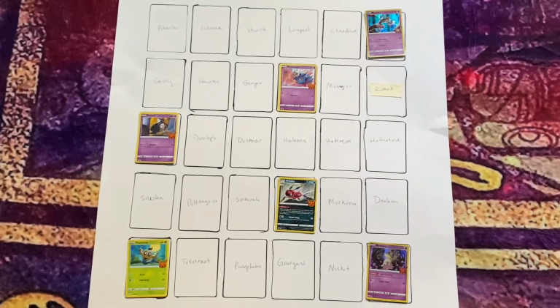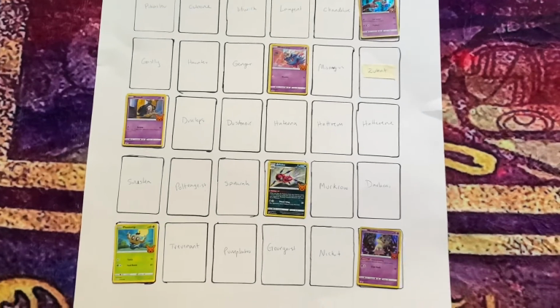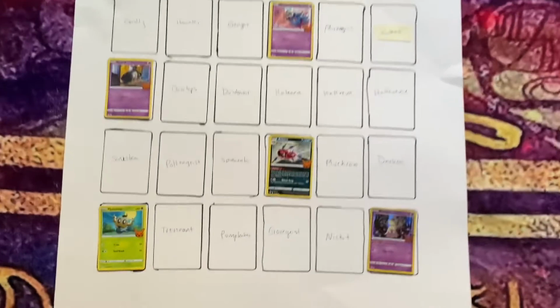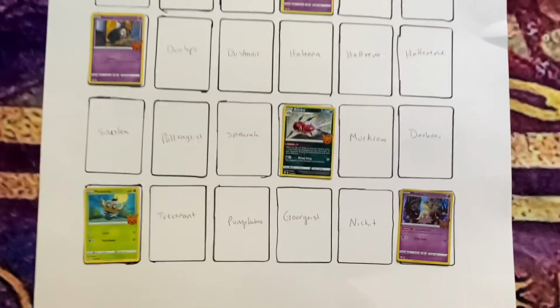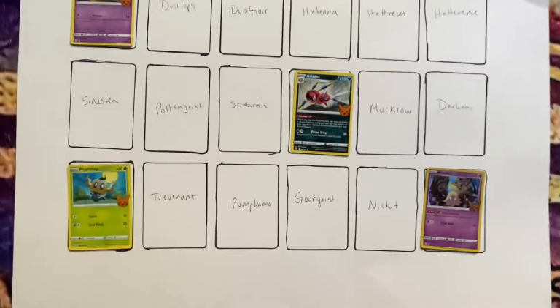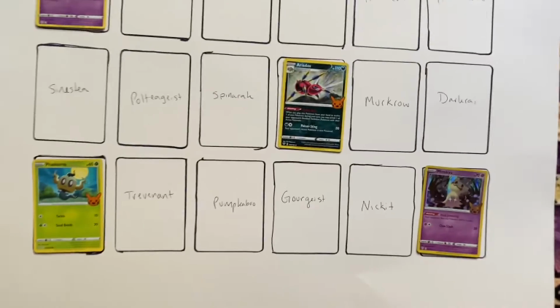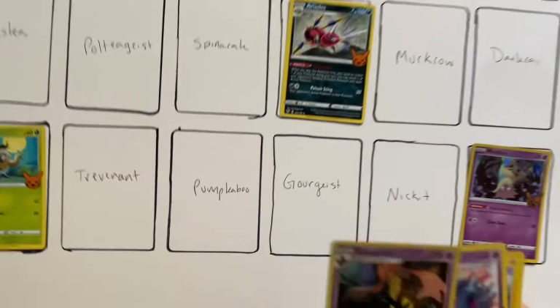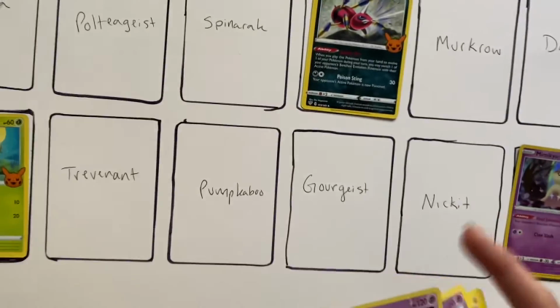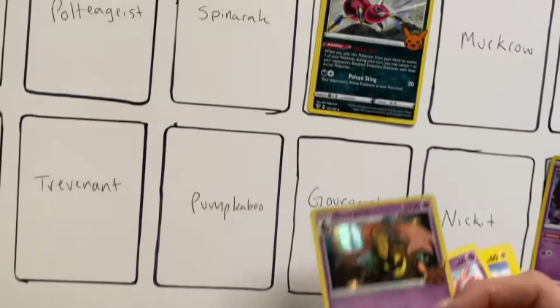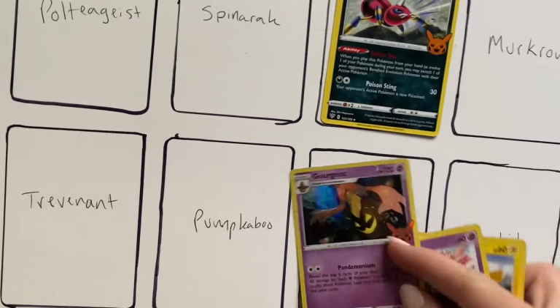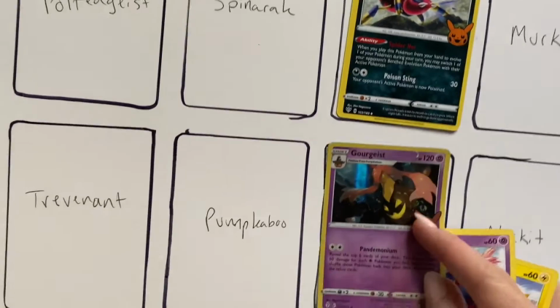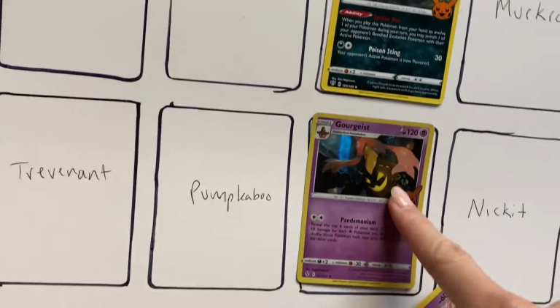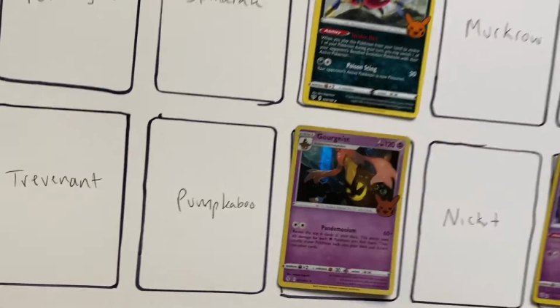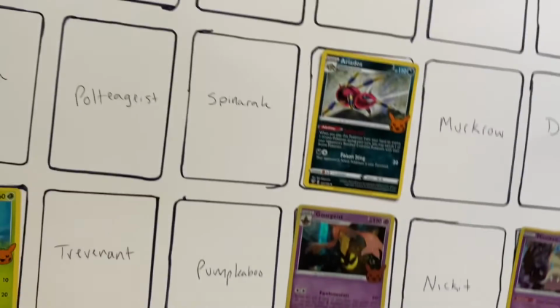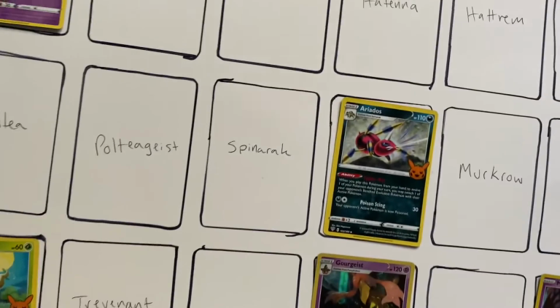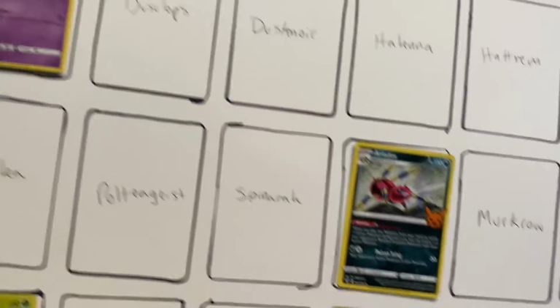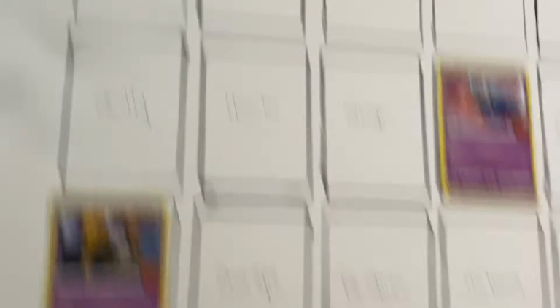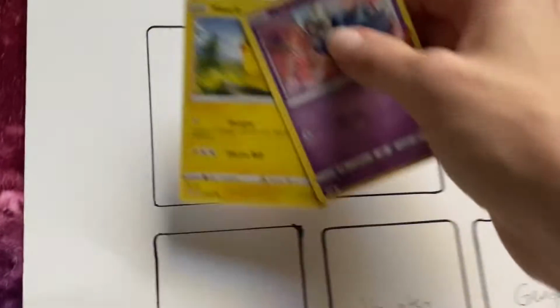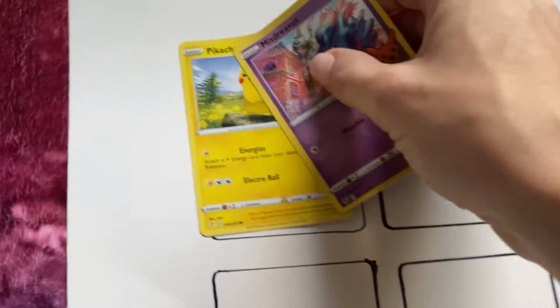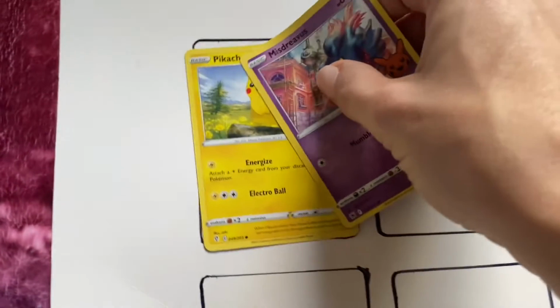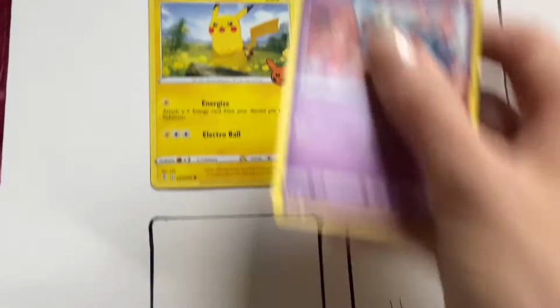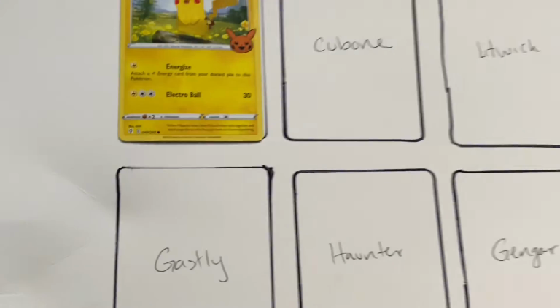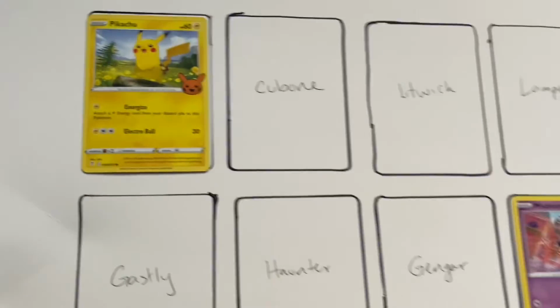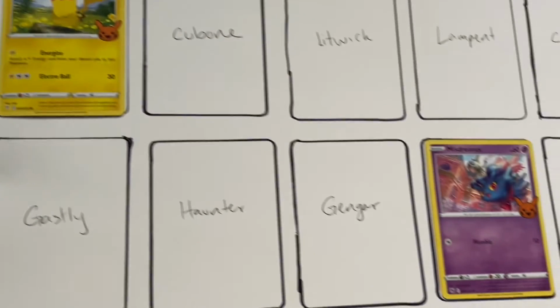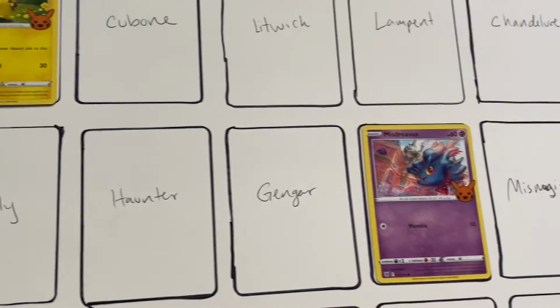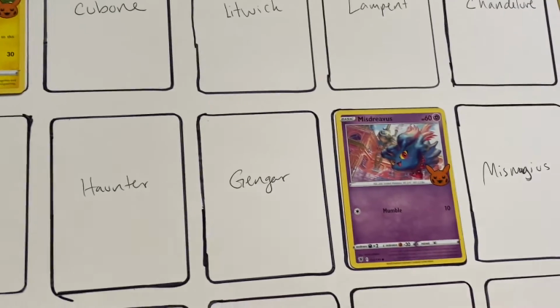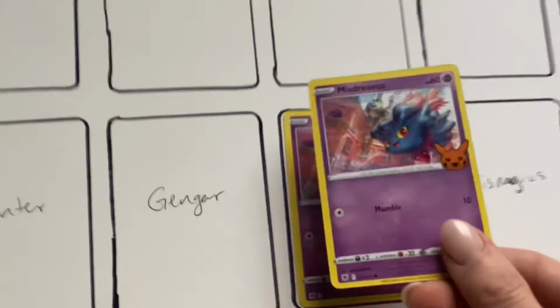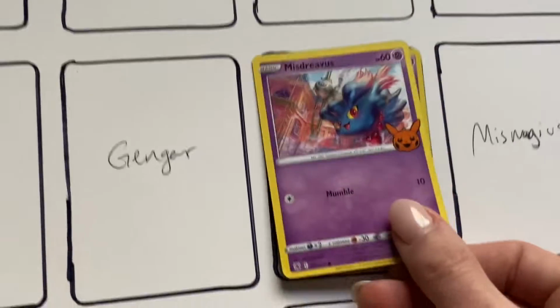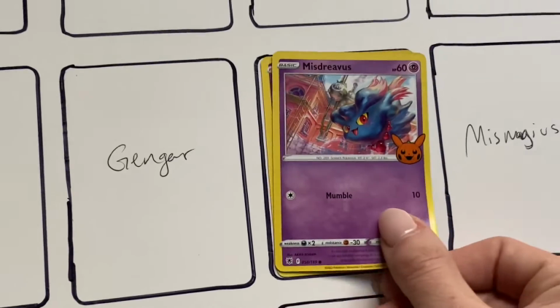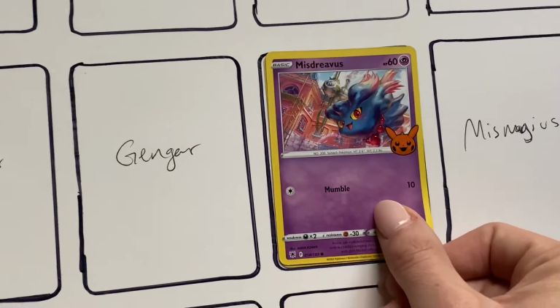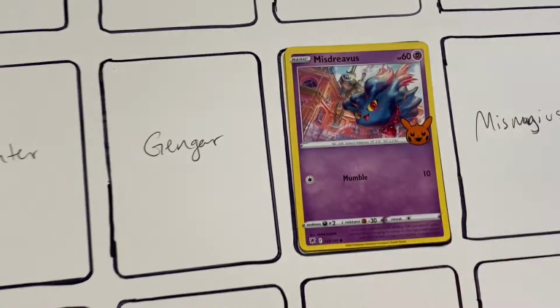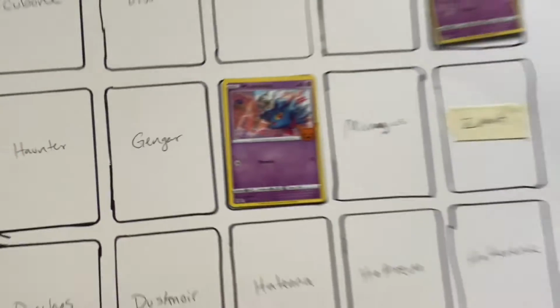All right, today — oh my goodness, I don't have to drop everything. Our core card goes there, our Pikachu goes up in the corner, and we have a Misdreavus for a repeat today.